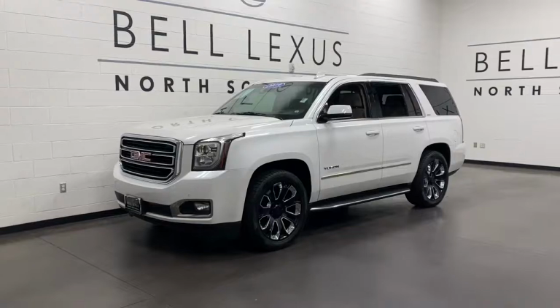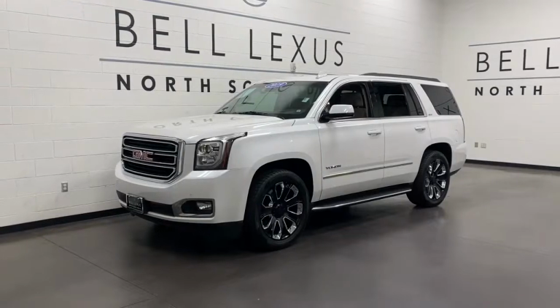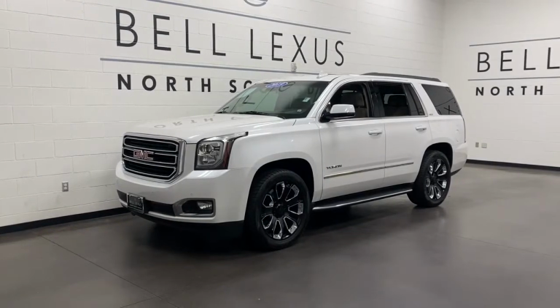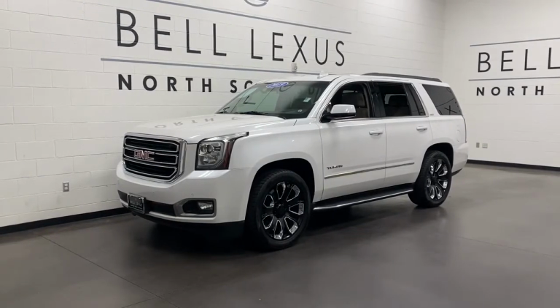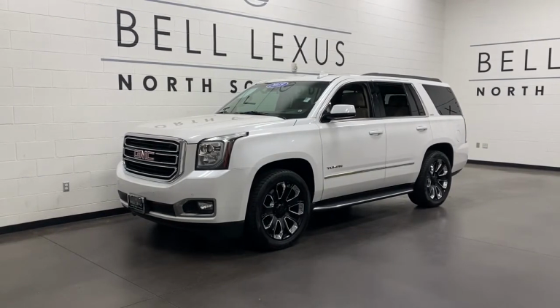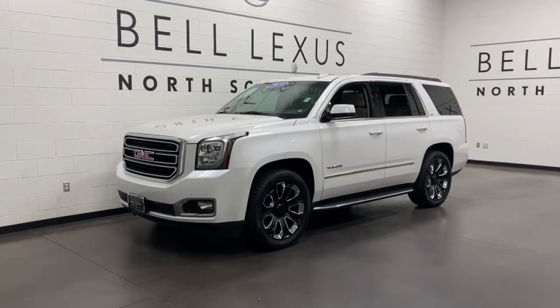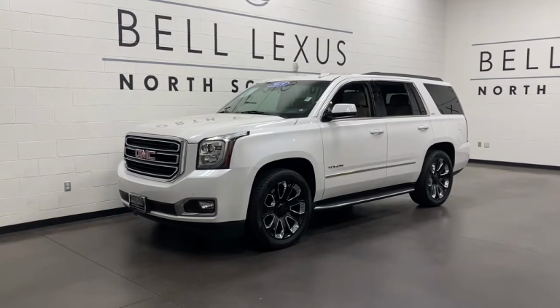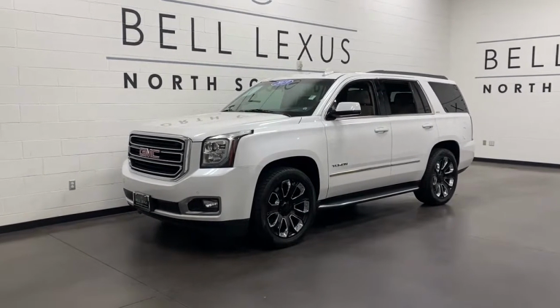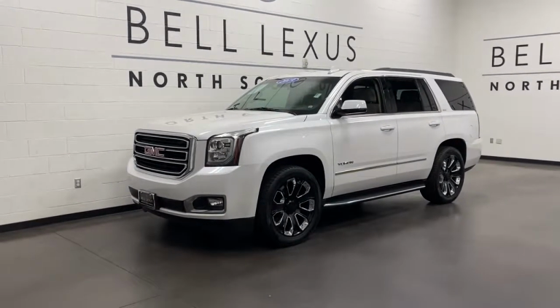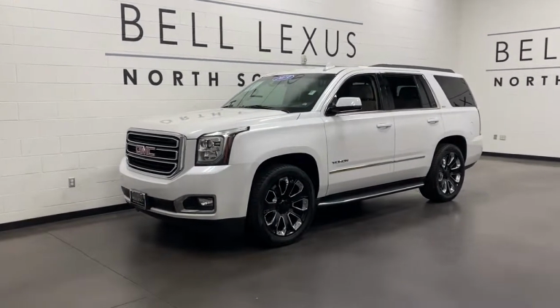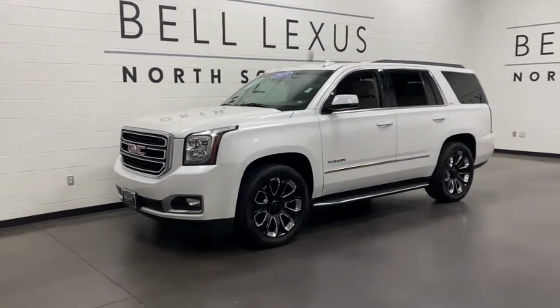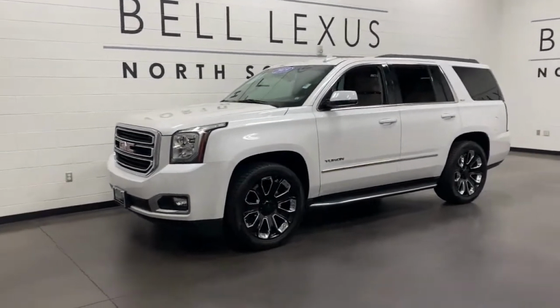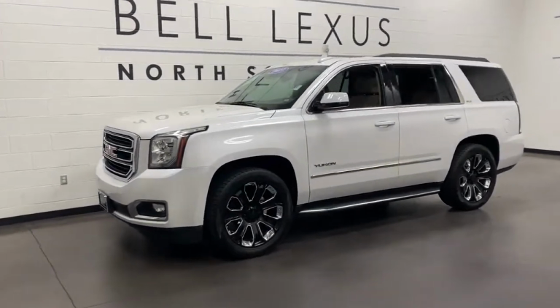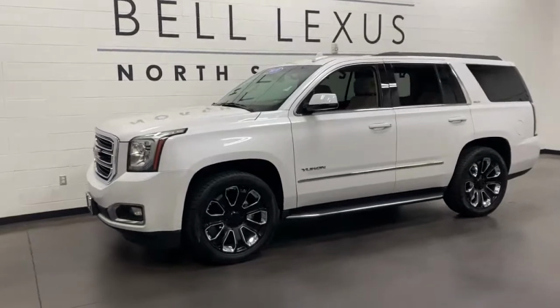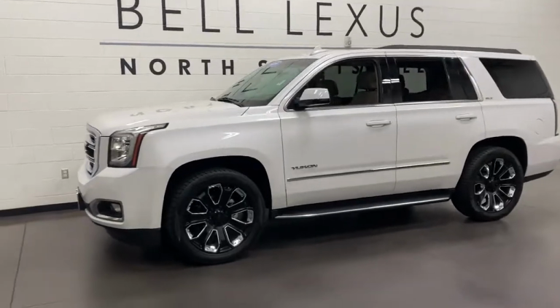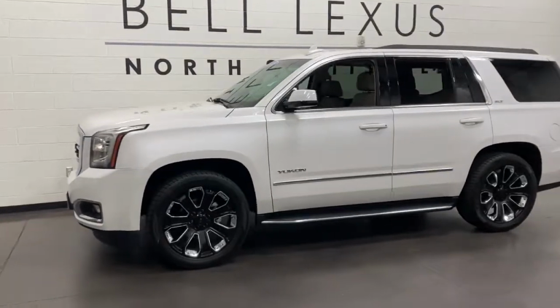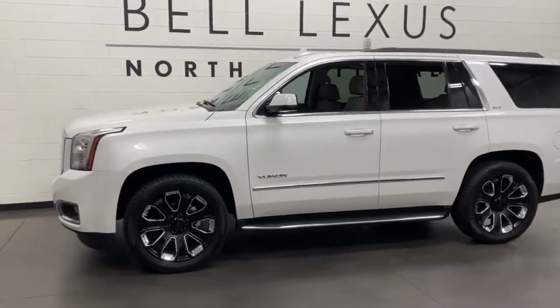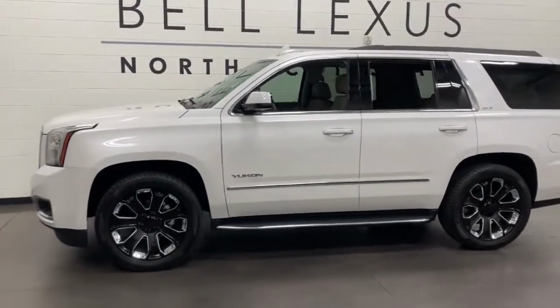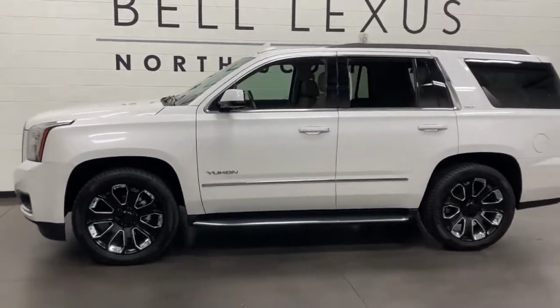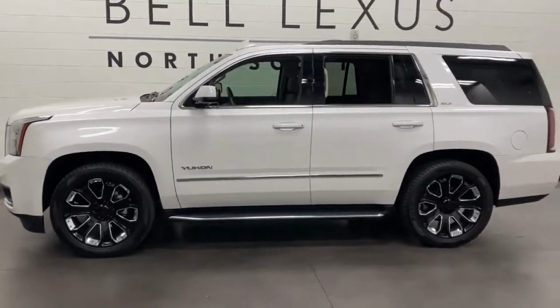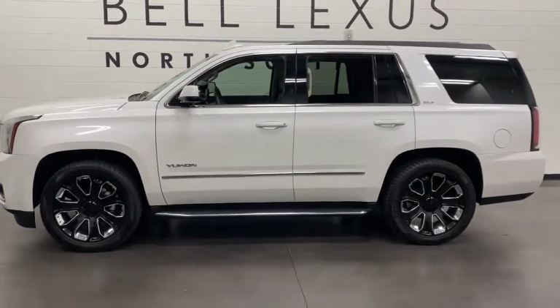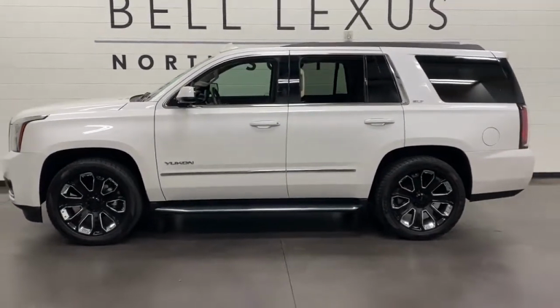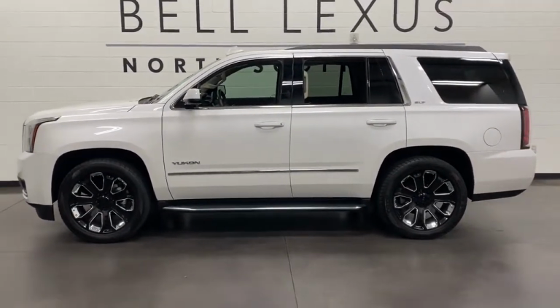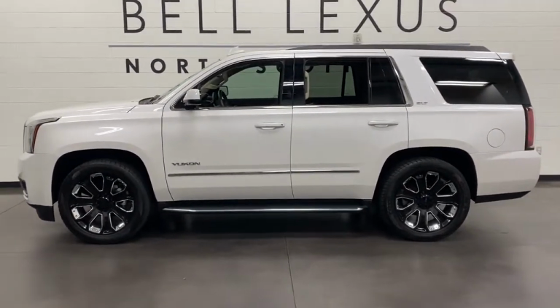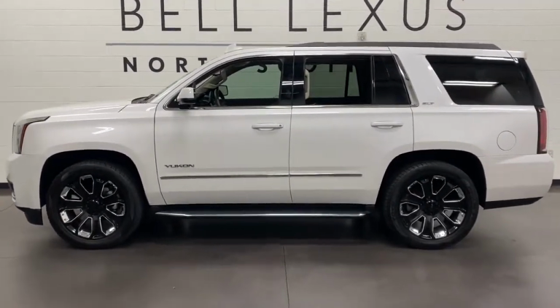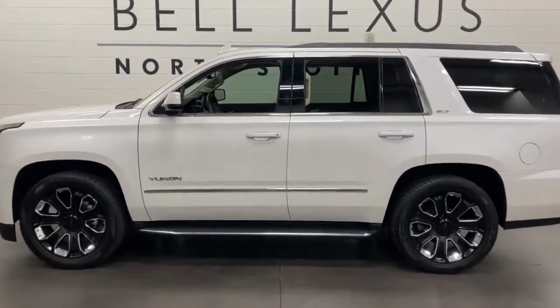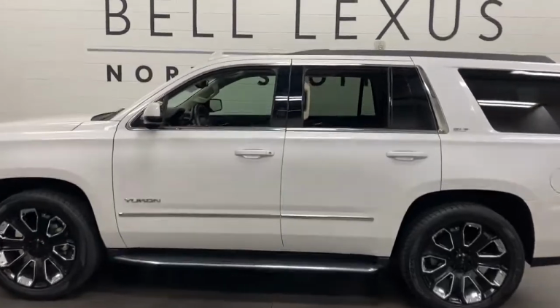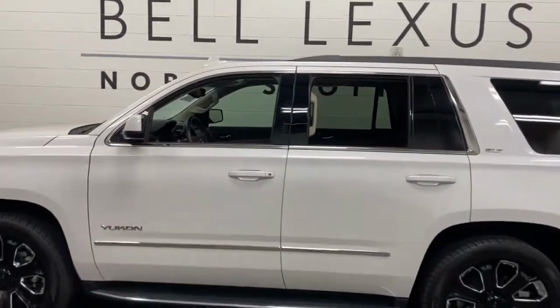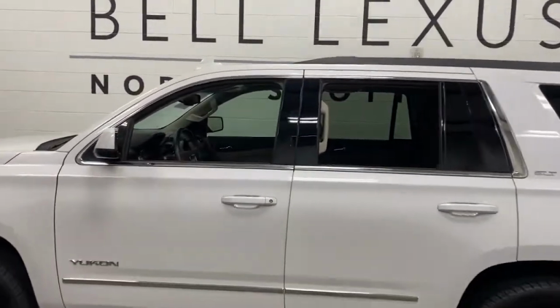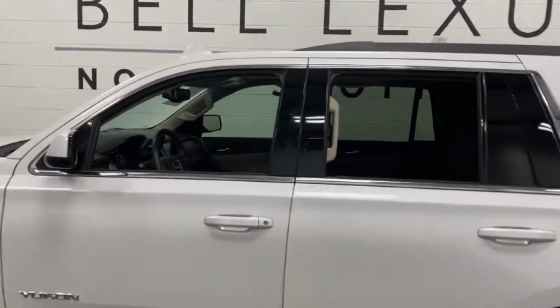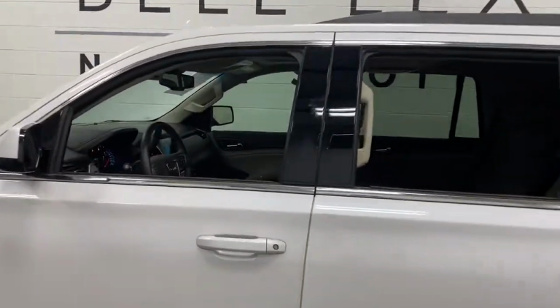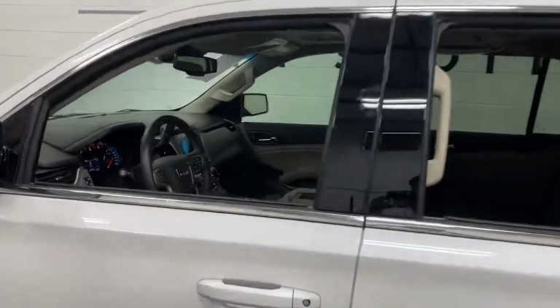Your next car could be the 2019 GMC Yukon. This vehicle is an outstanding buy with fewer than 50,000 miles on the odometer. Answer the call to drive boldly into the future.